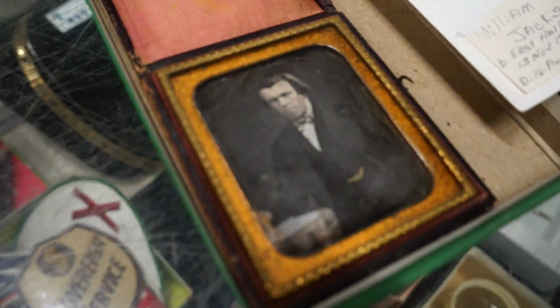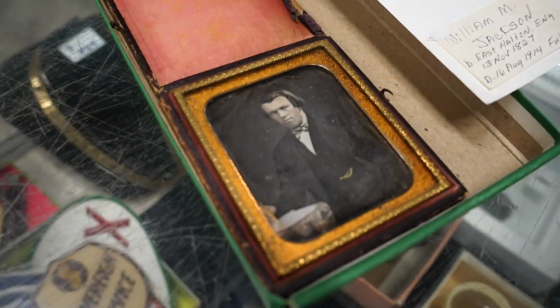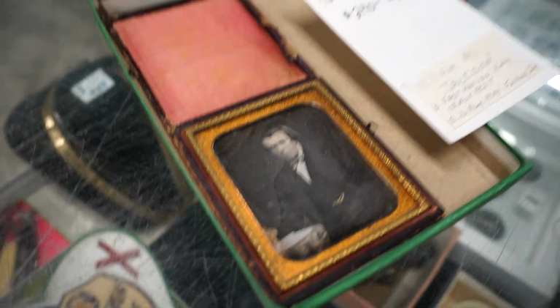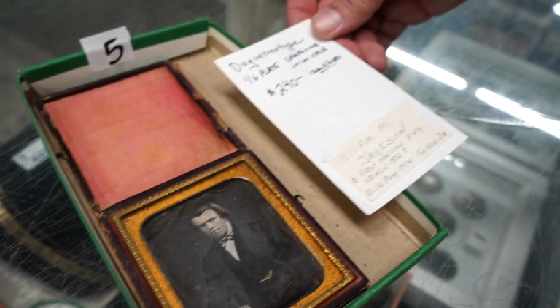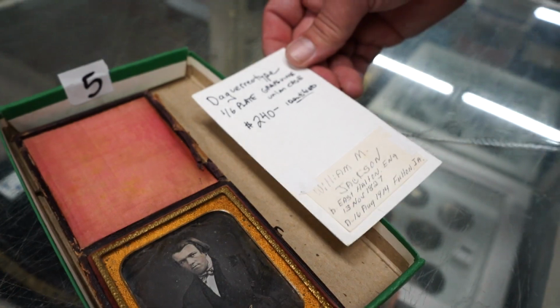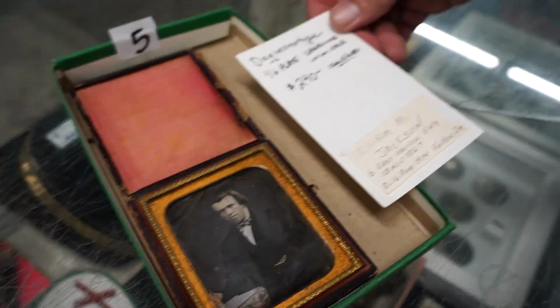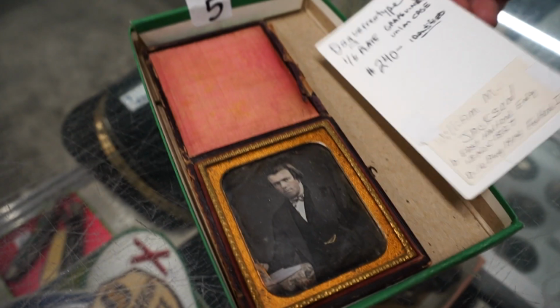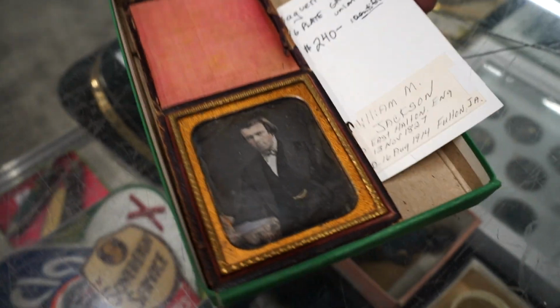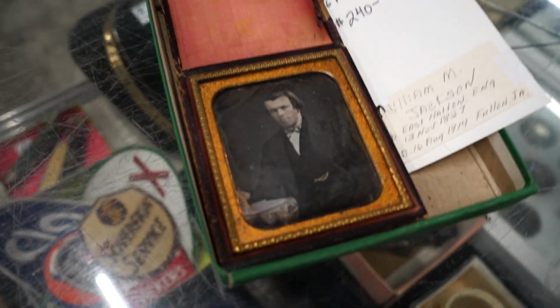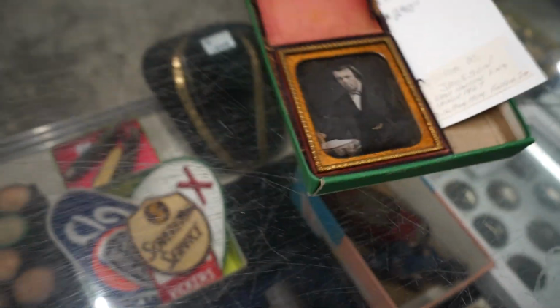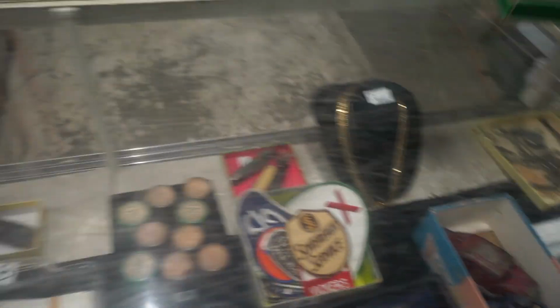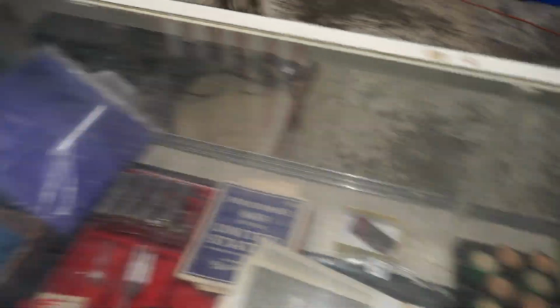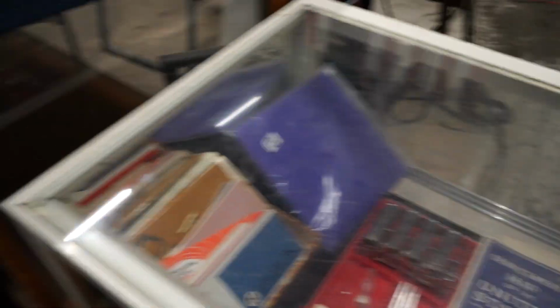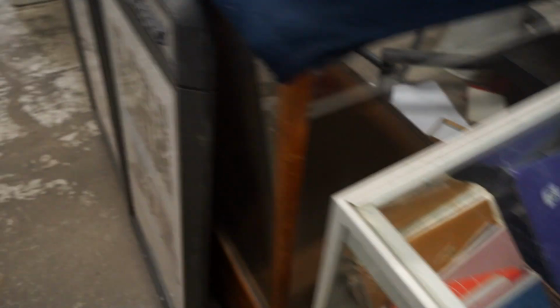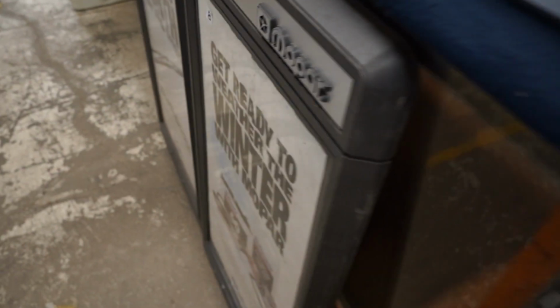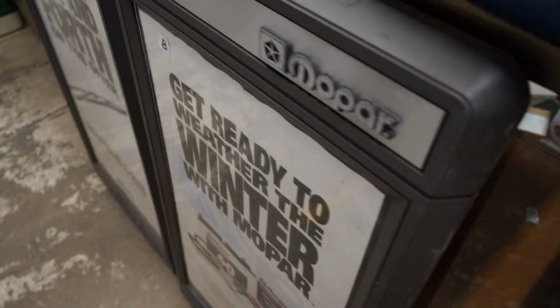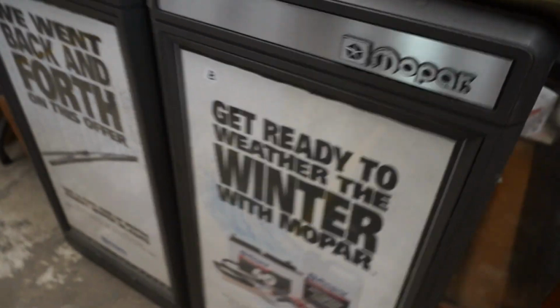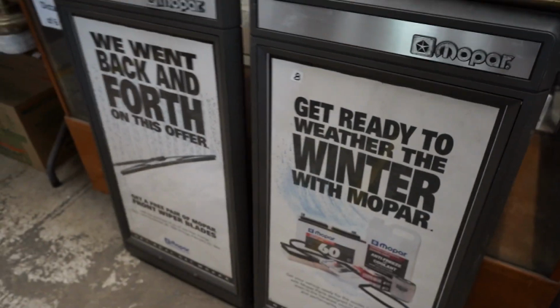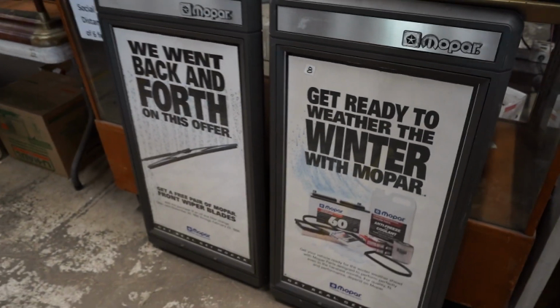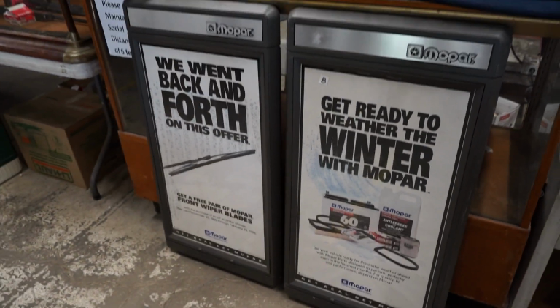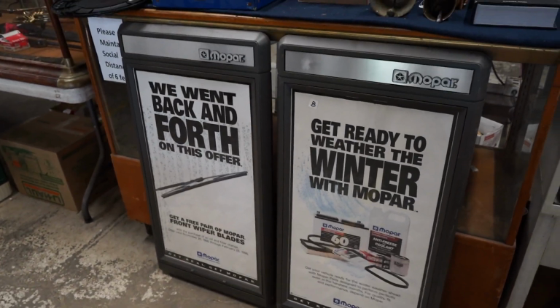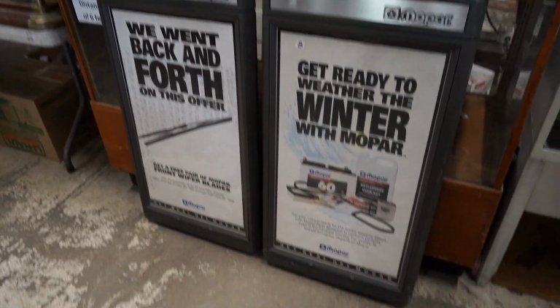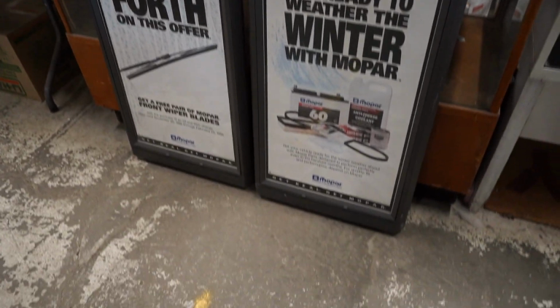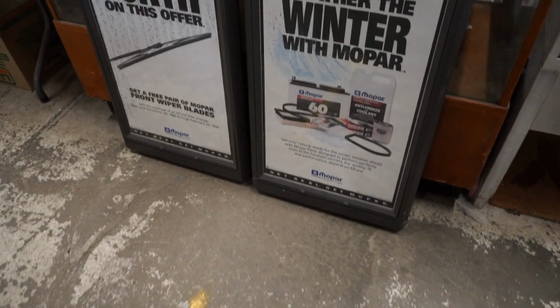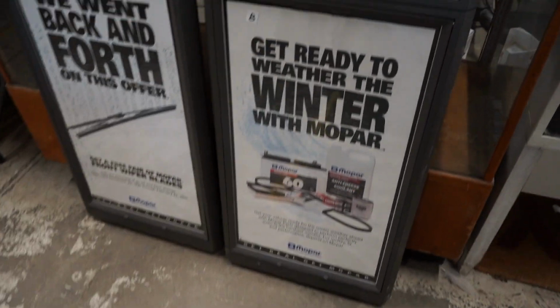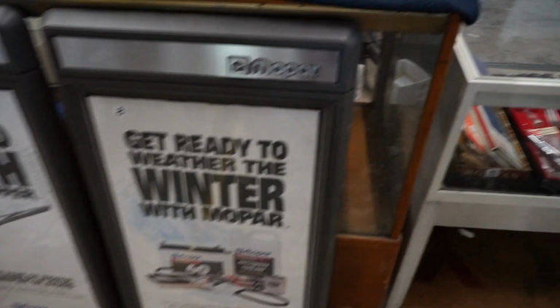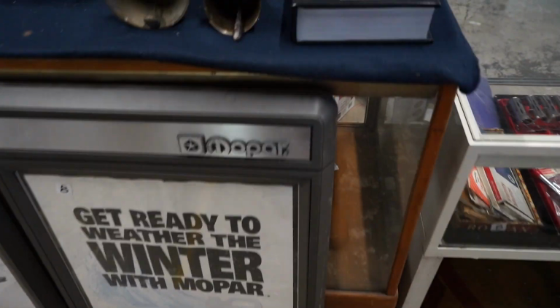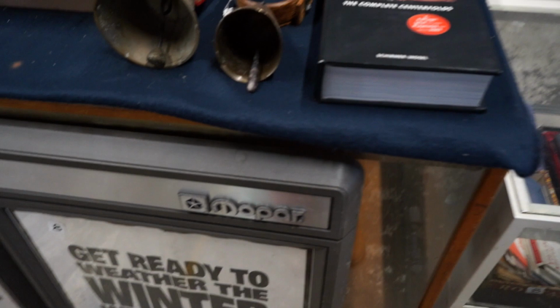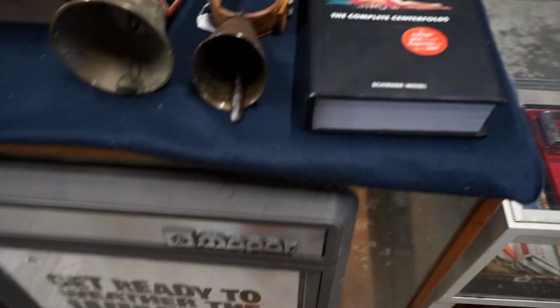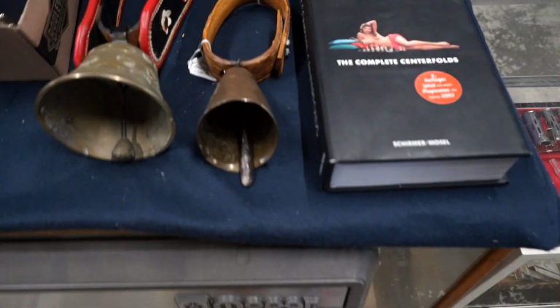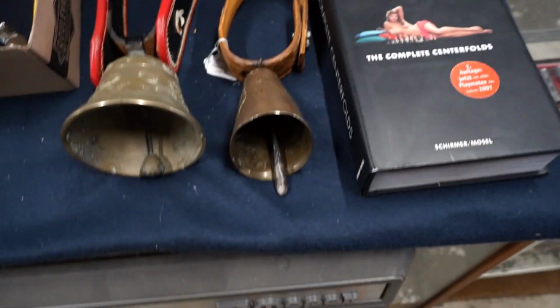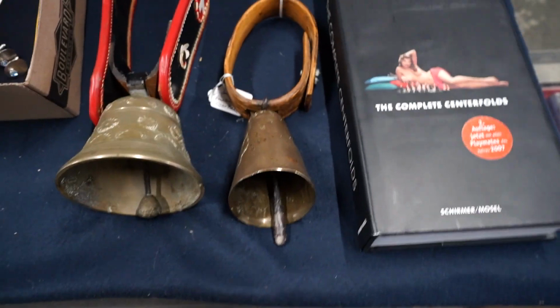The guys are identified and everything, which is rare. Yeah. Couple neat, more modern — still cool — Mopar signs.